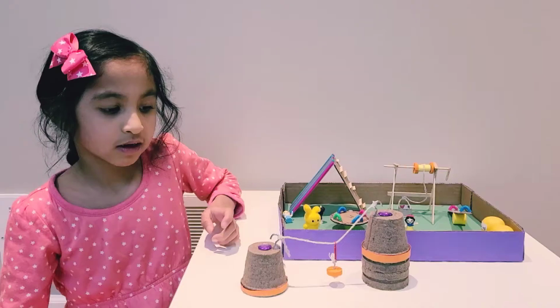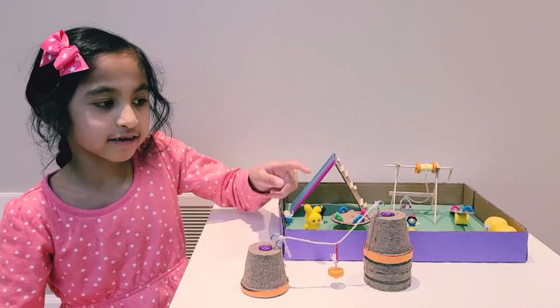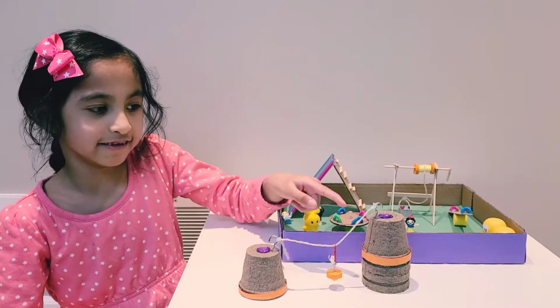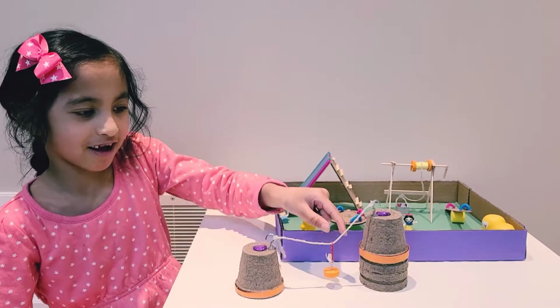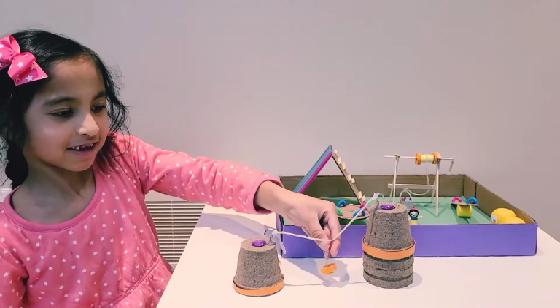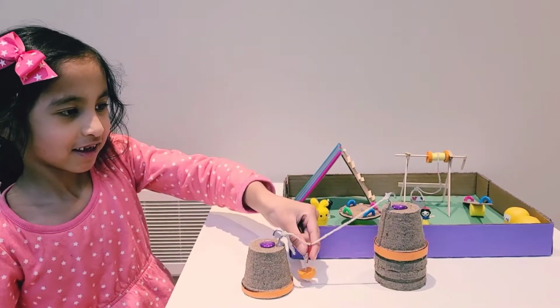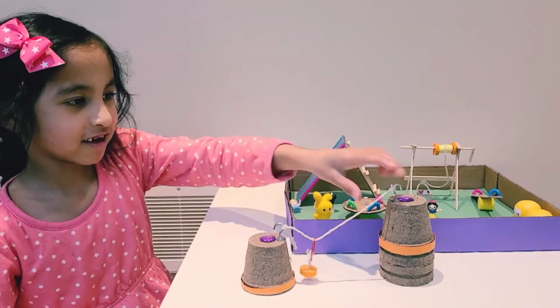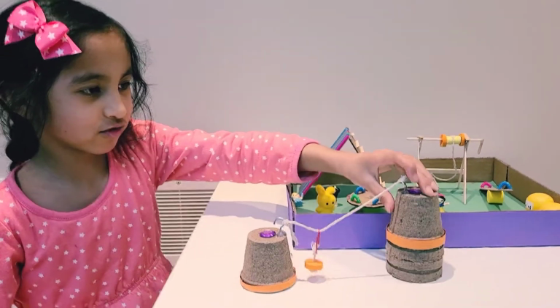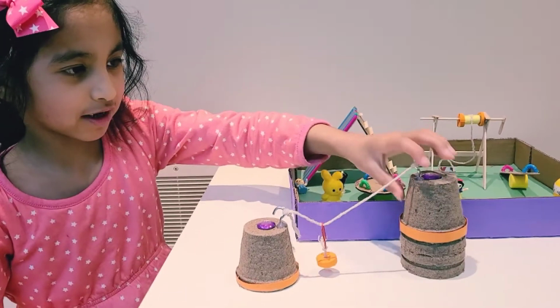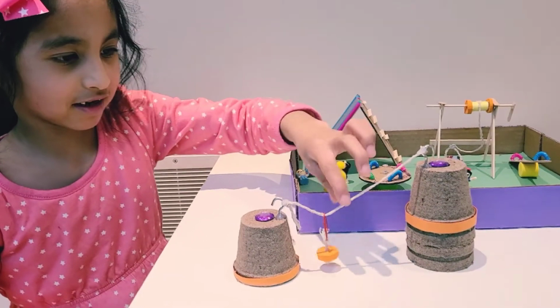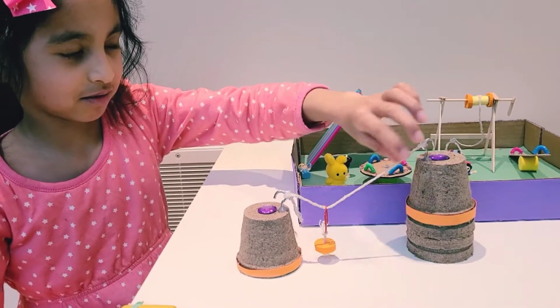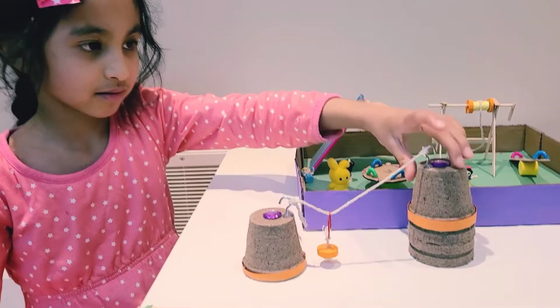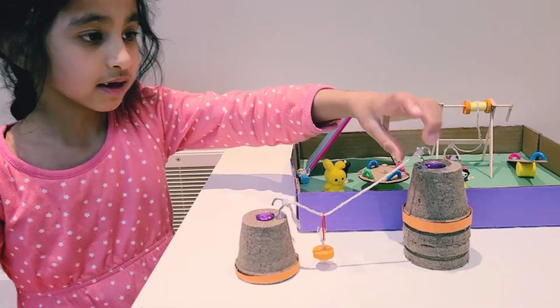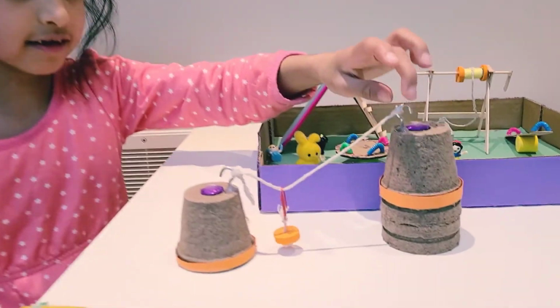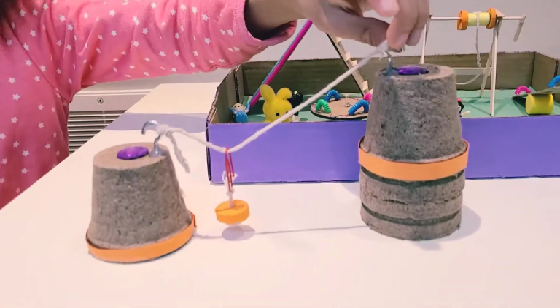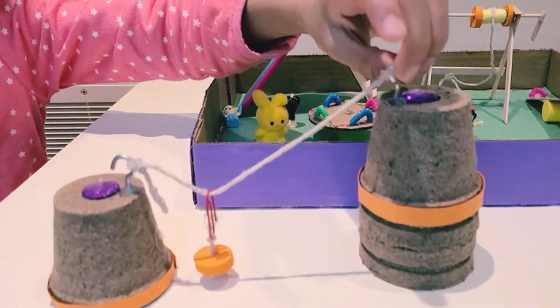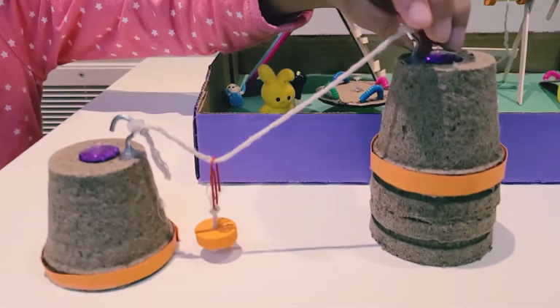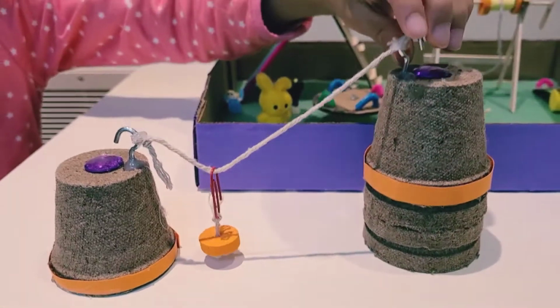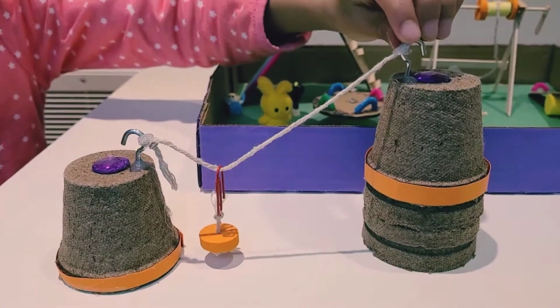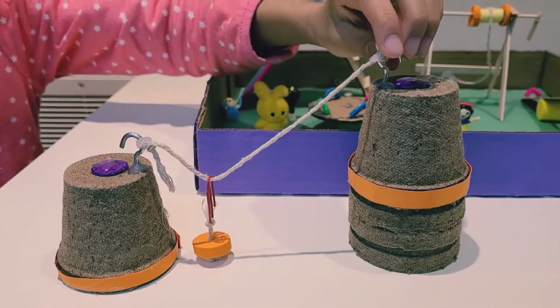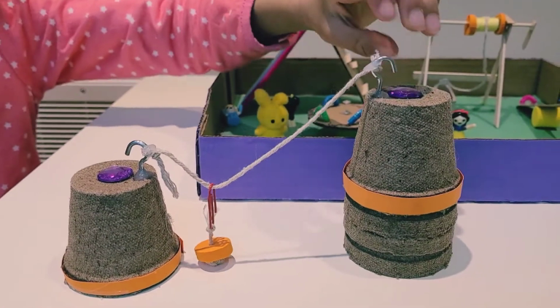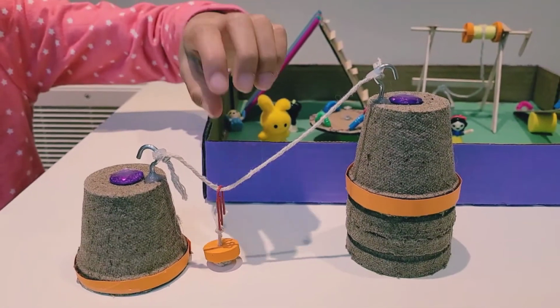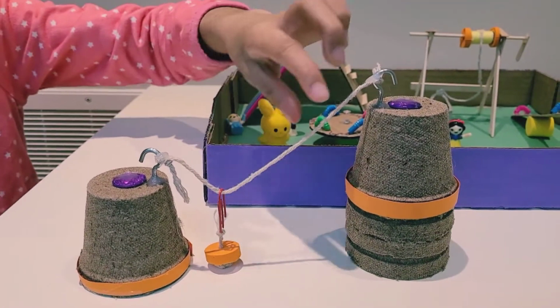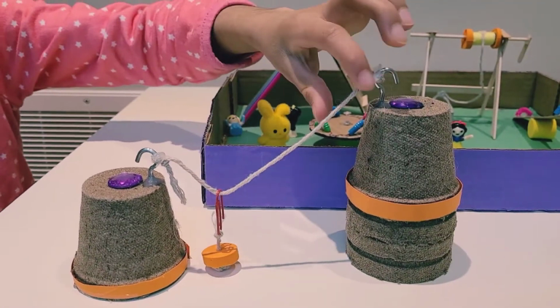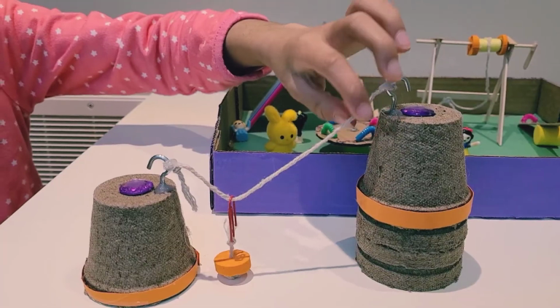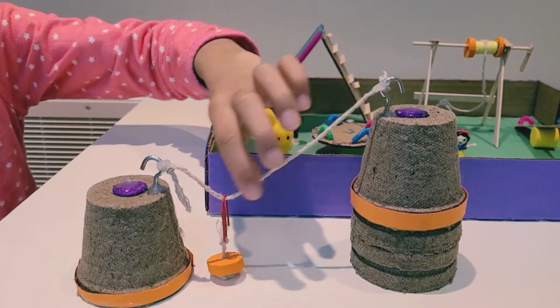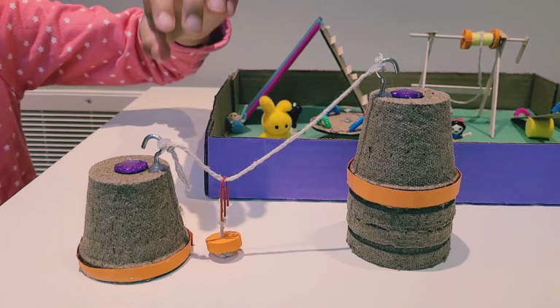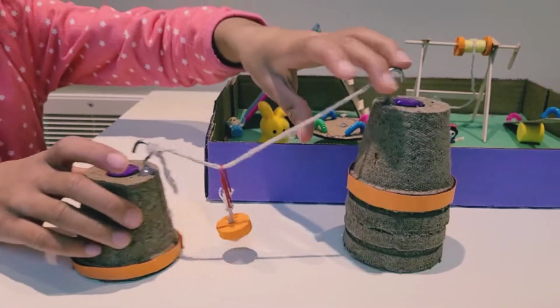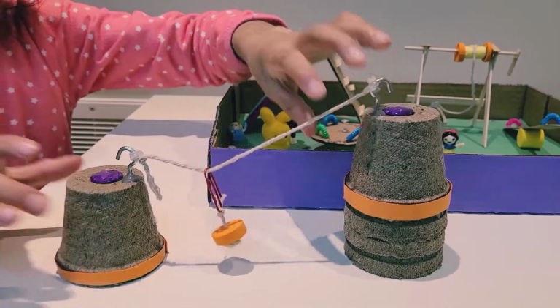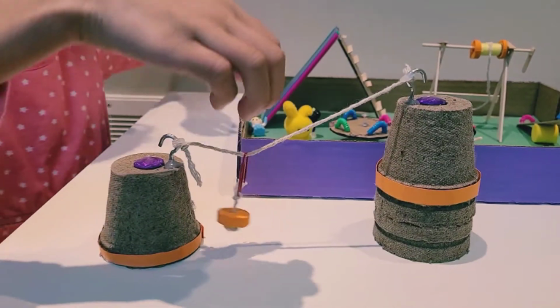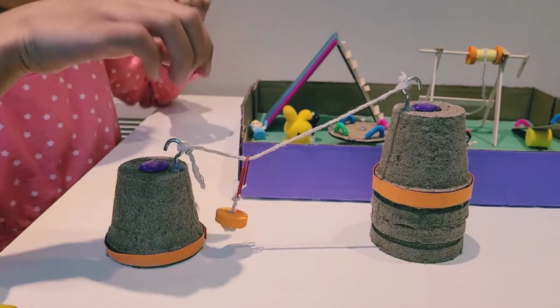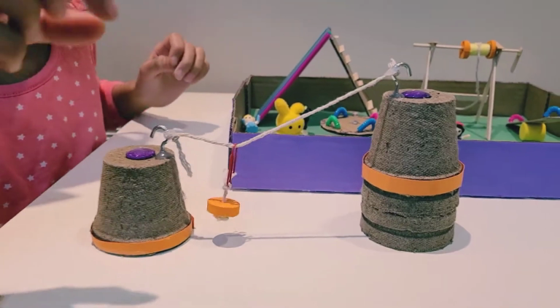This is a zip line. It's a screw and an inclined plane. This is a screw. It's not obvious because it has a hook. And this is the inclined plane — the string is the inclined plane.